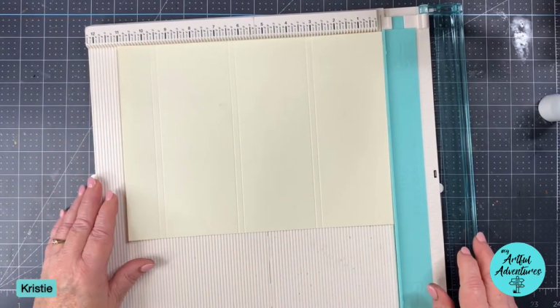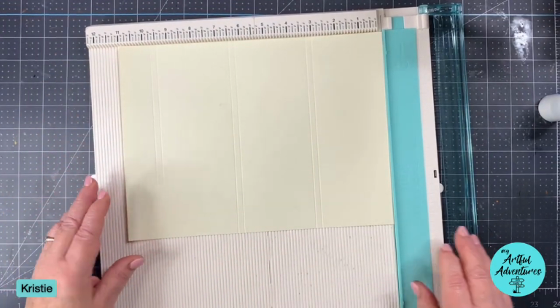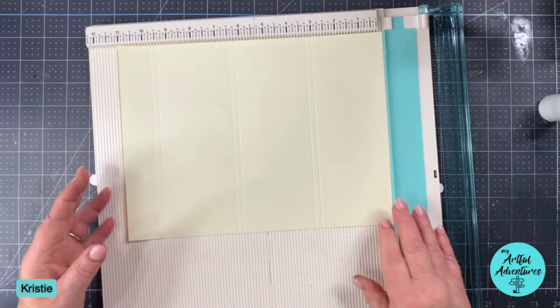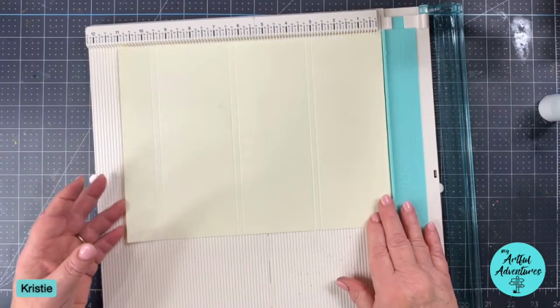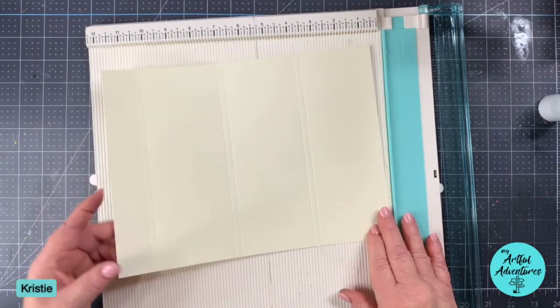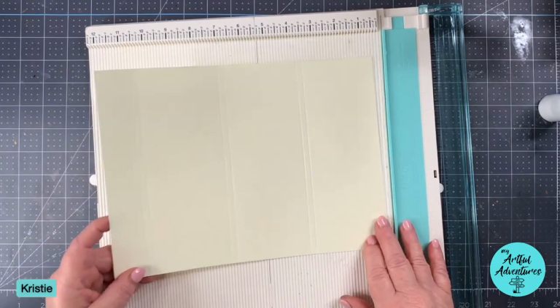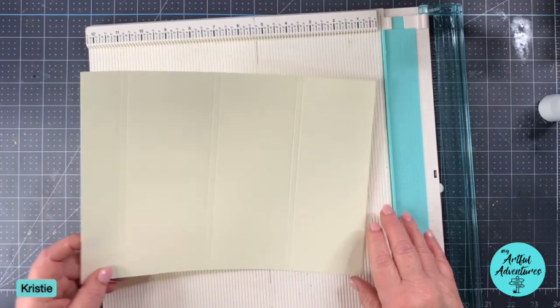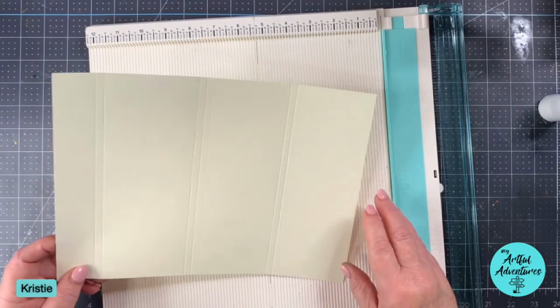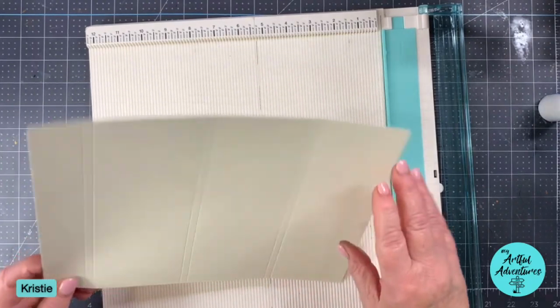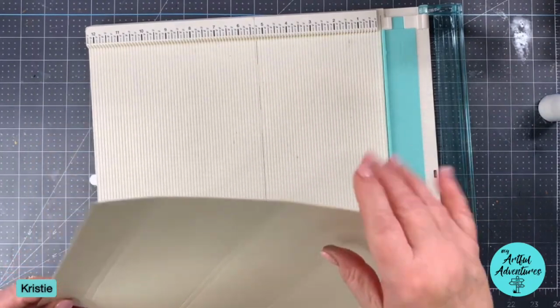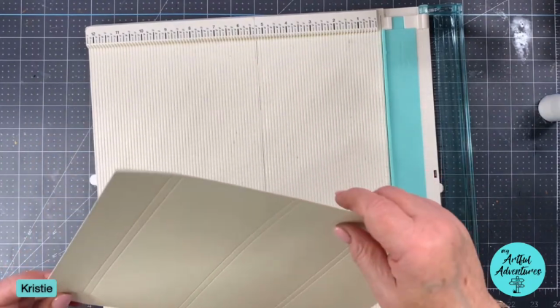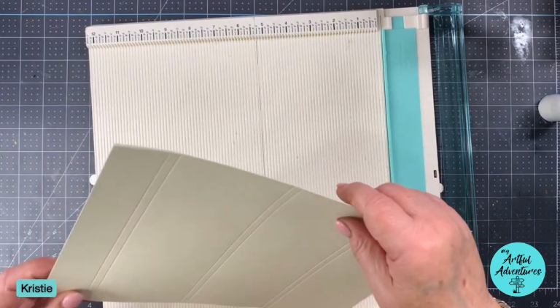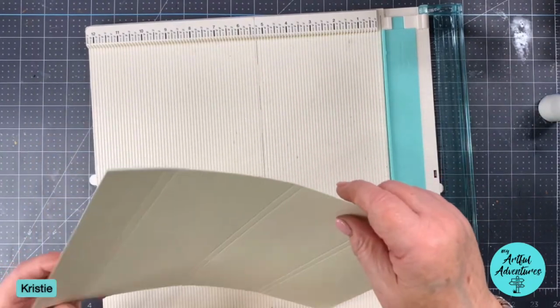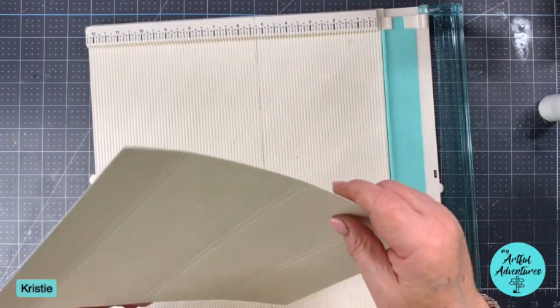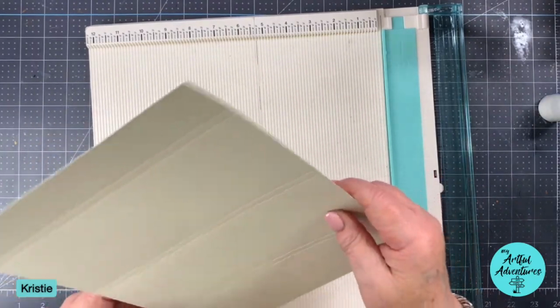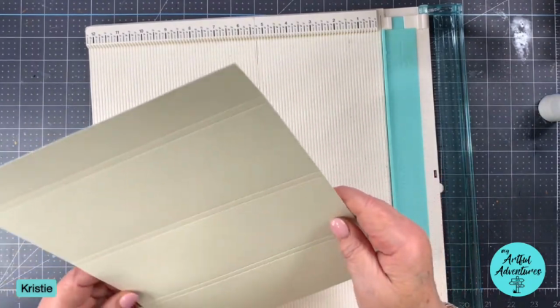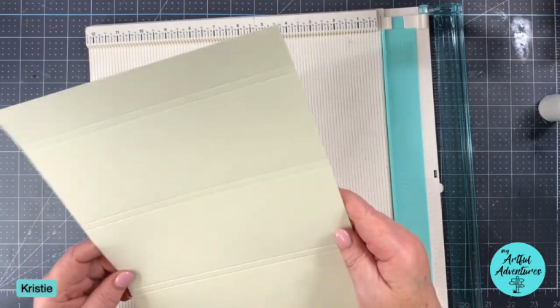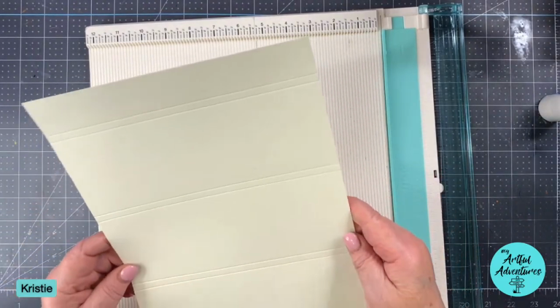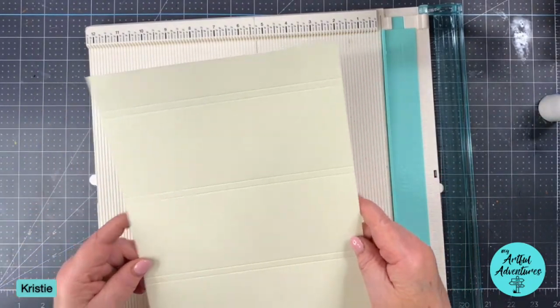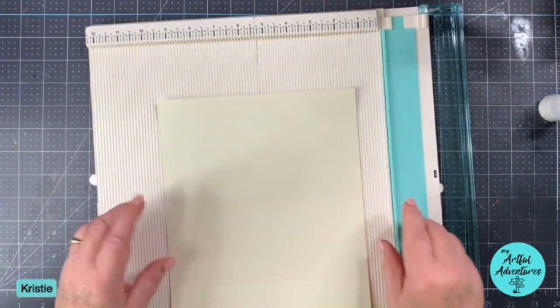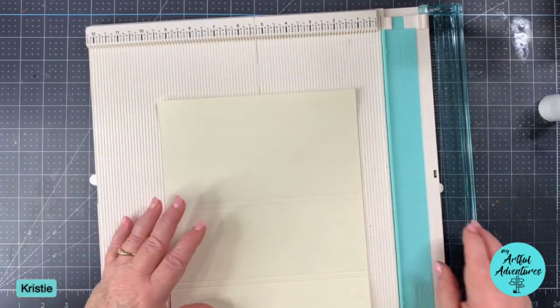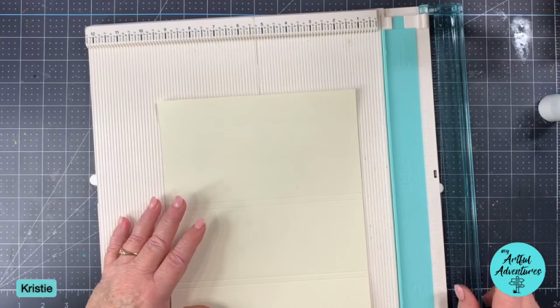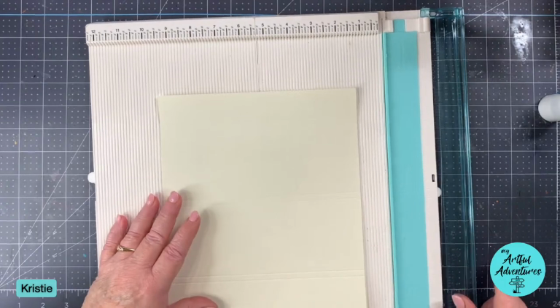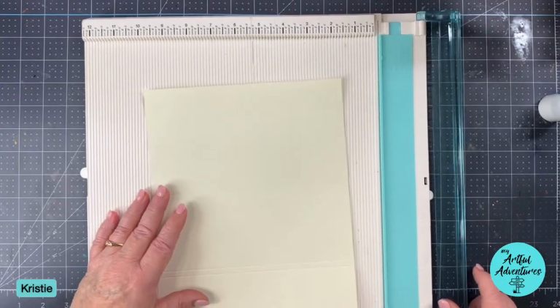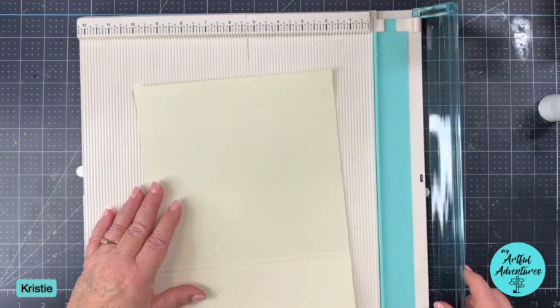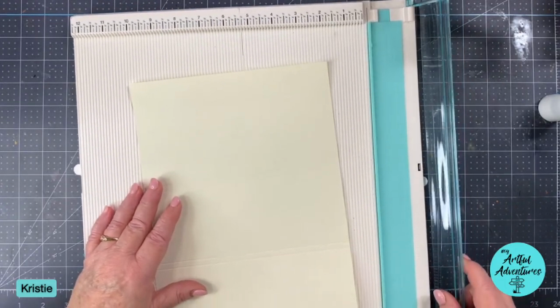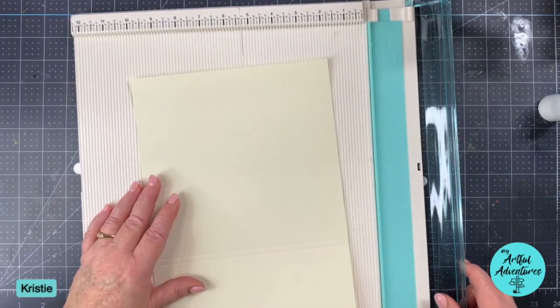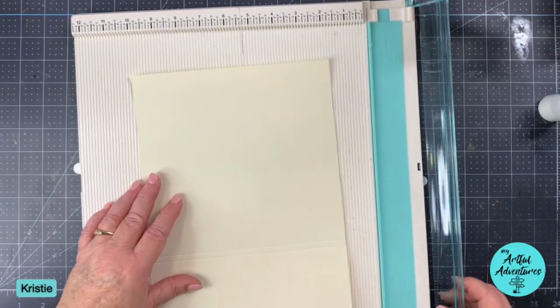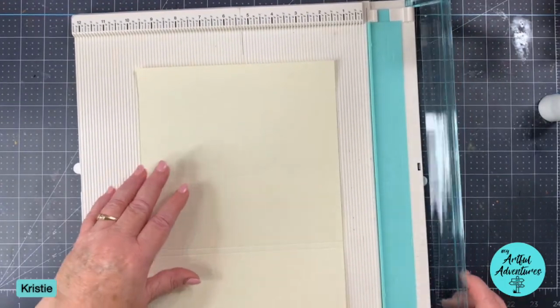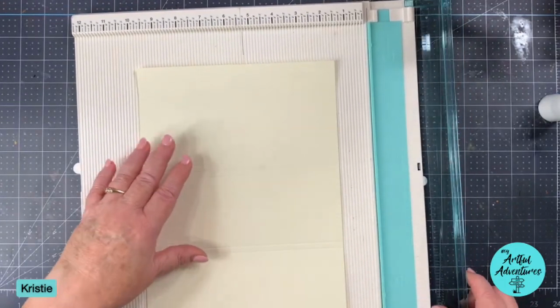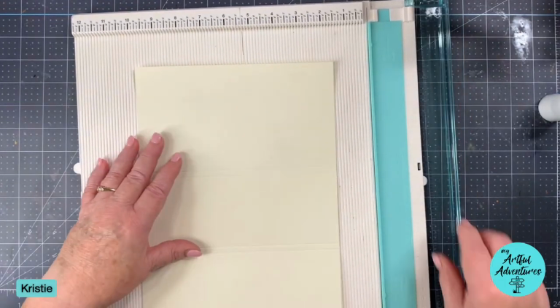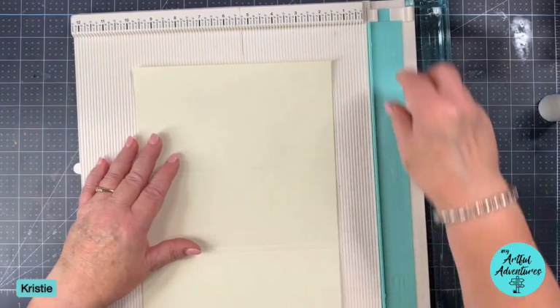Now we're going to cut off 2 and 7/8 inches.